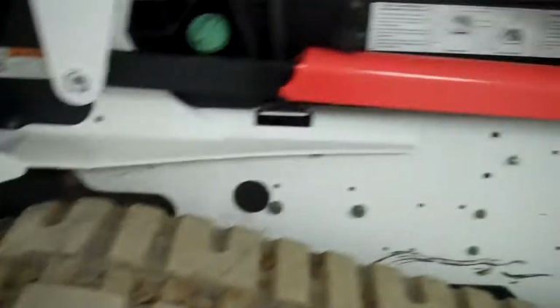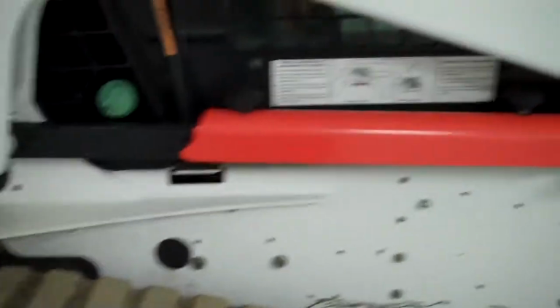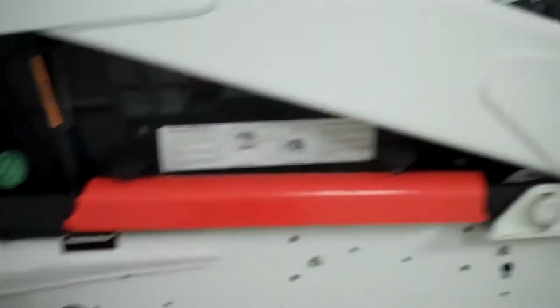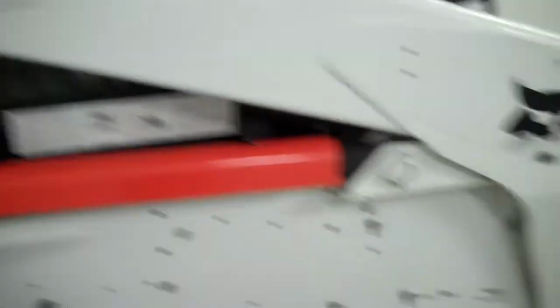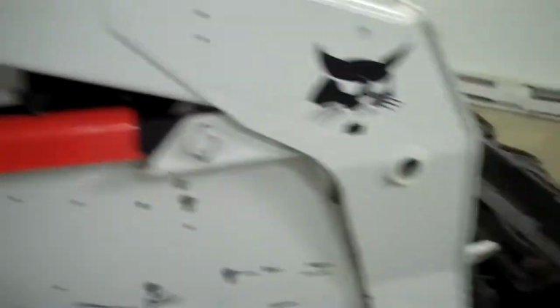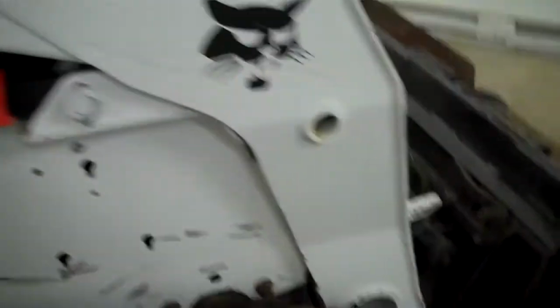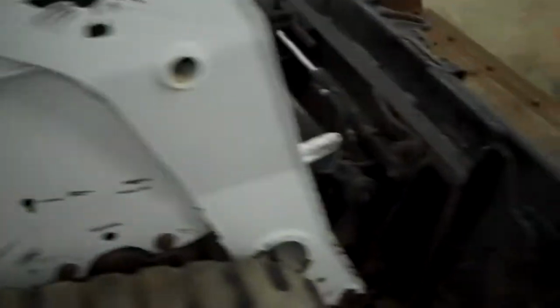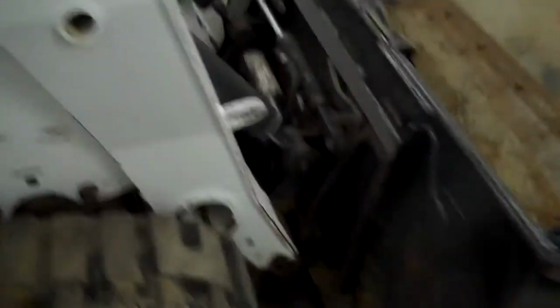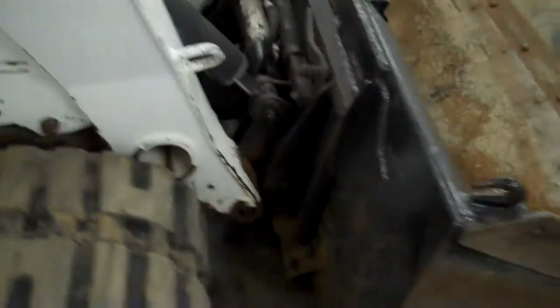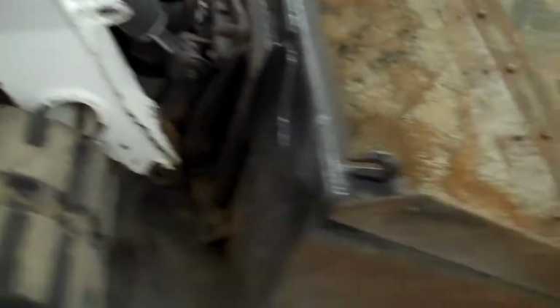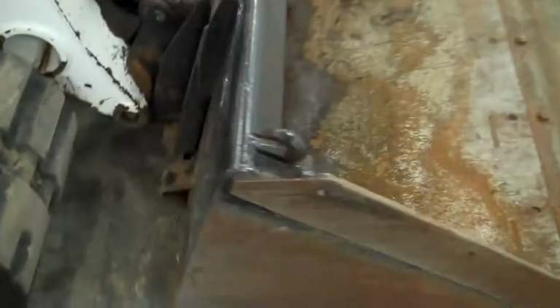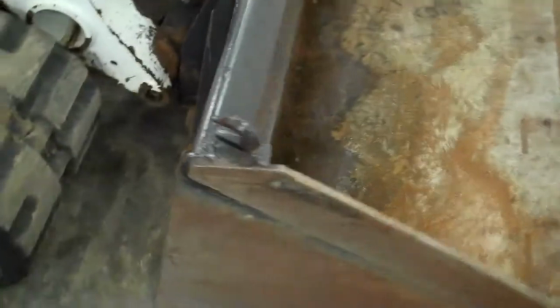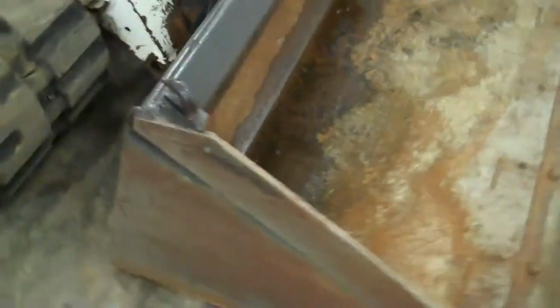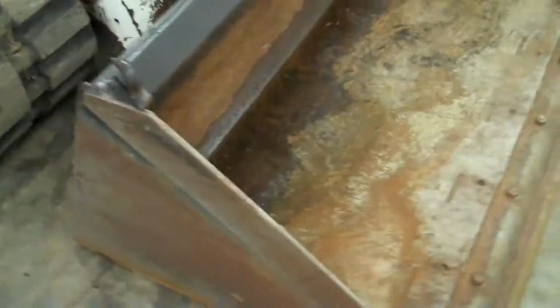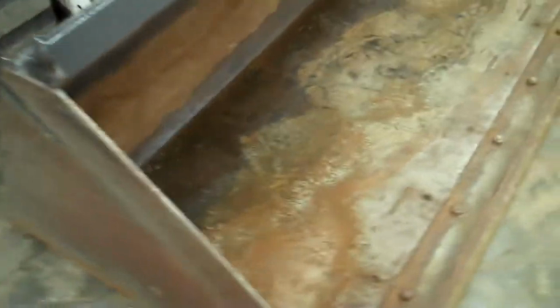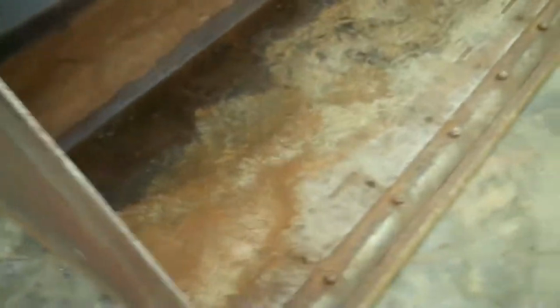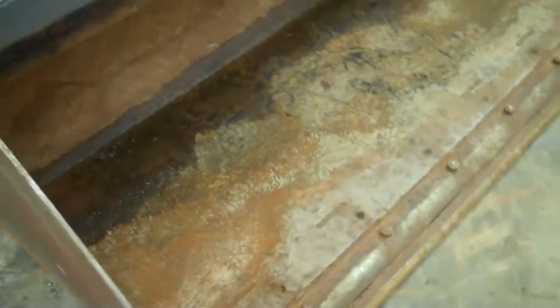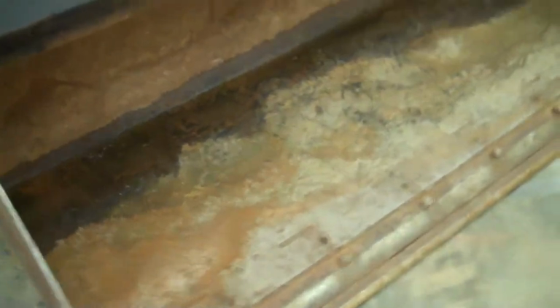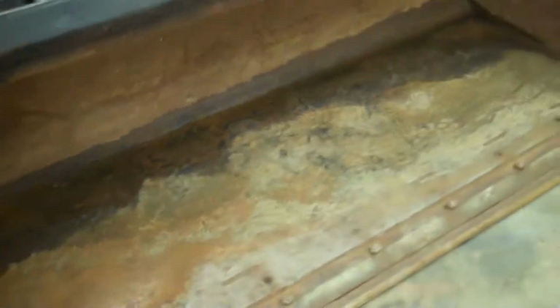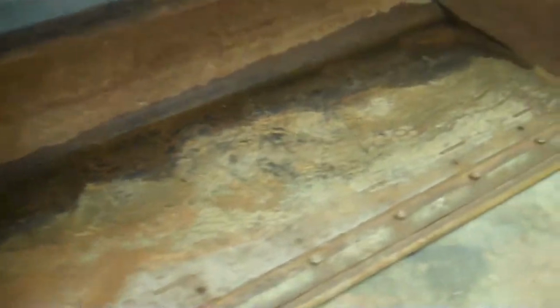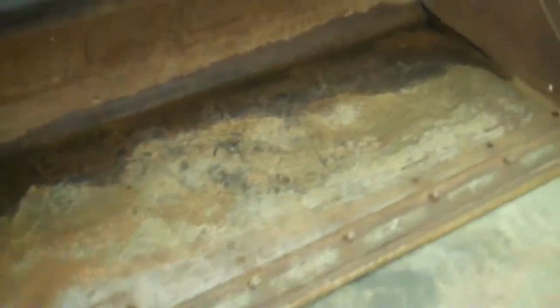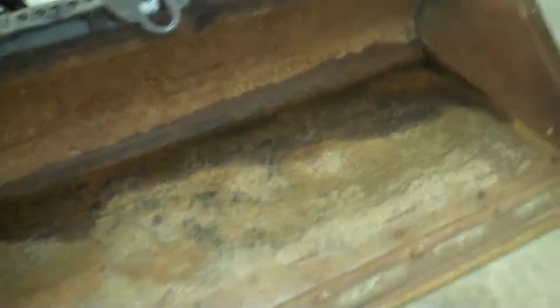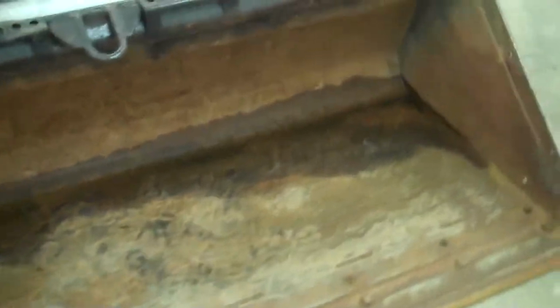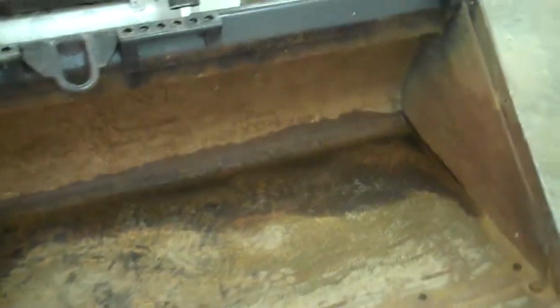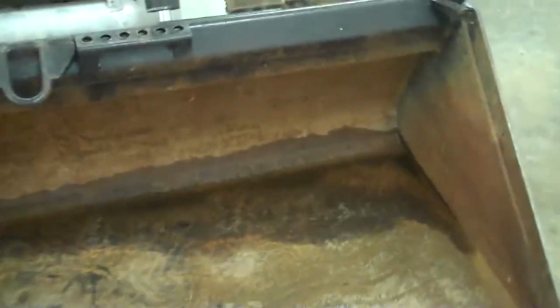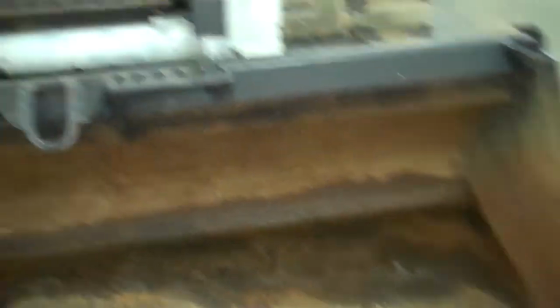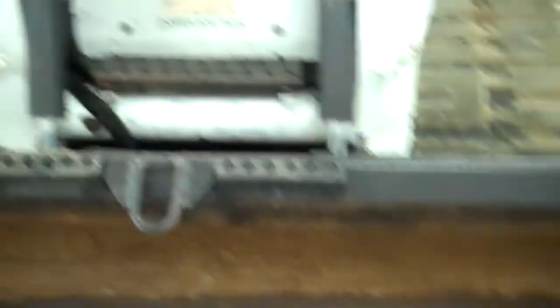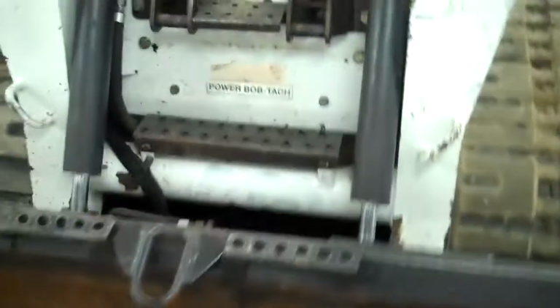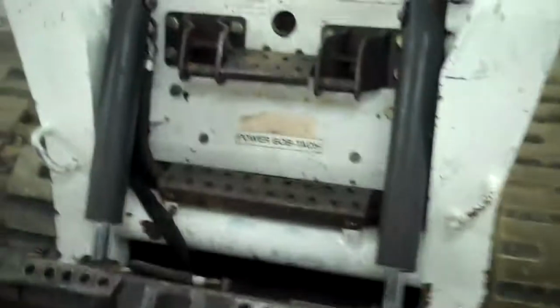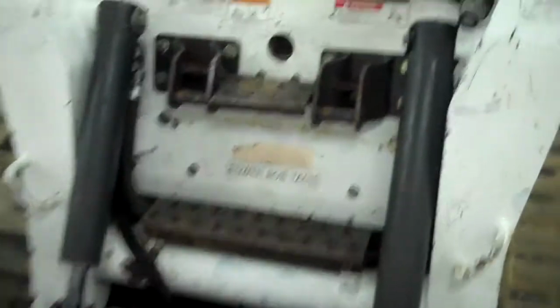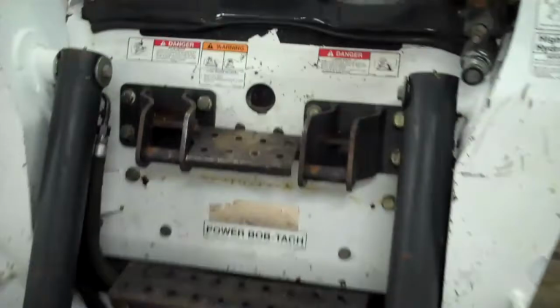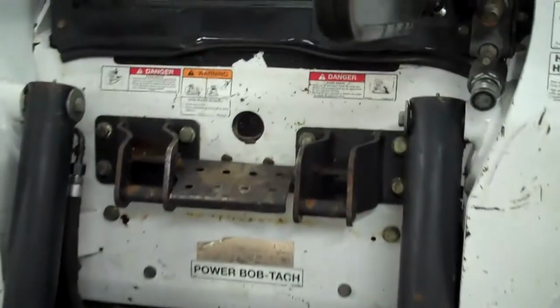We'll go through a service on it as well, make sure all the fluids are up to date, filters. We've got an 80-inch bucket with a nice edge on it.